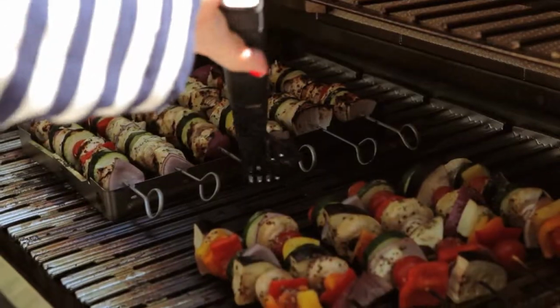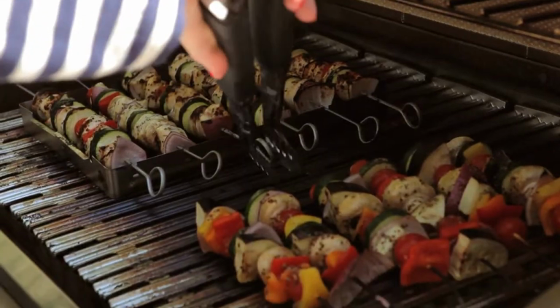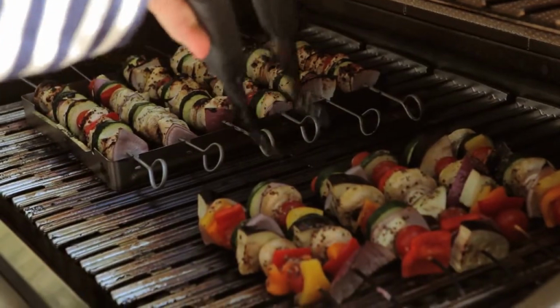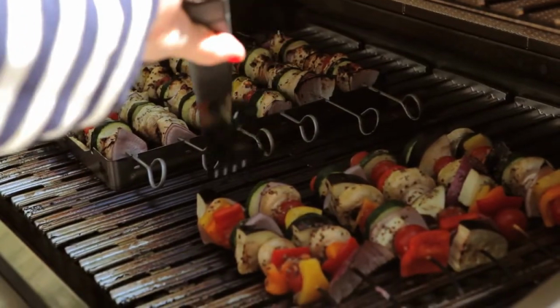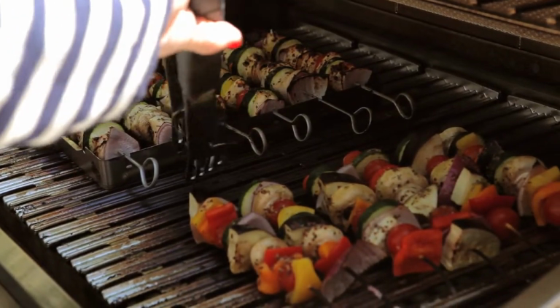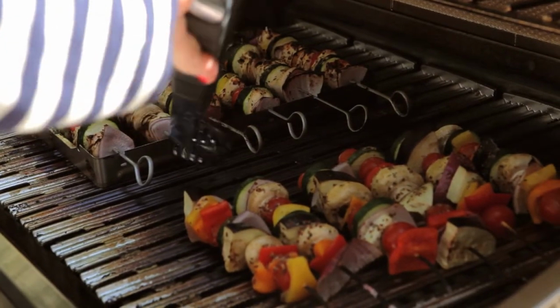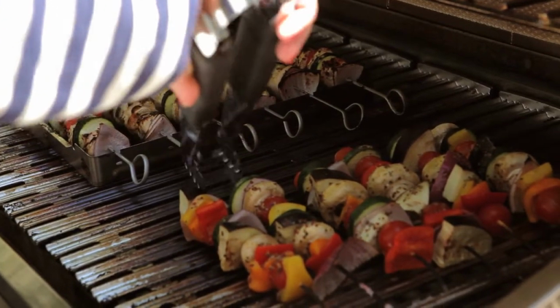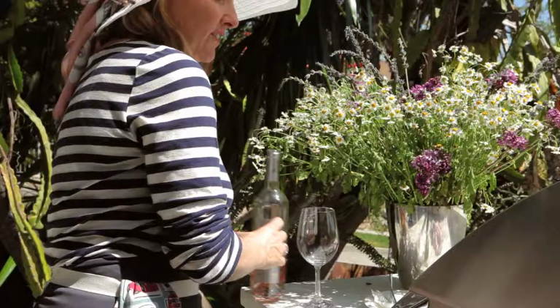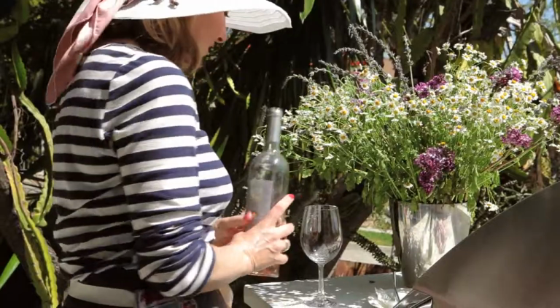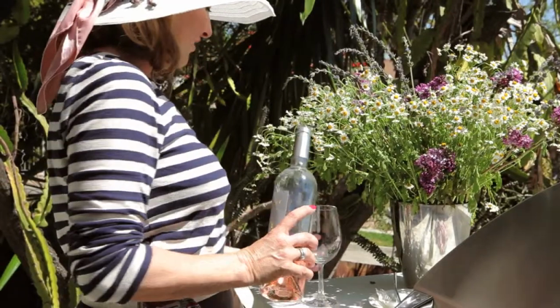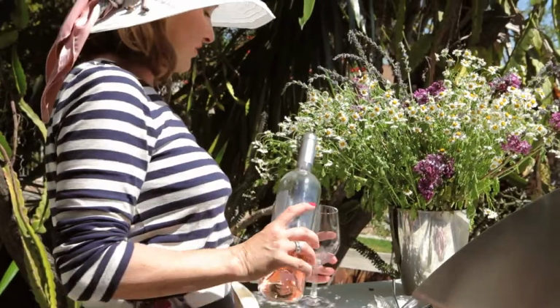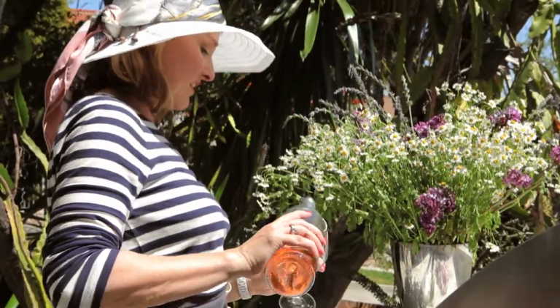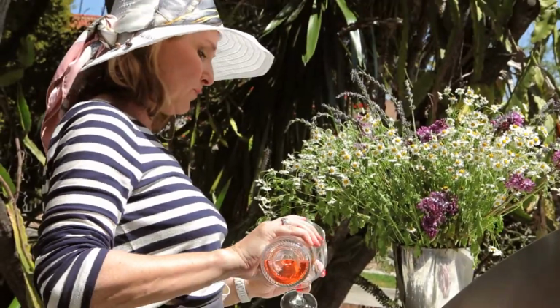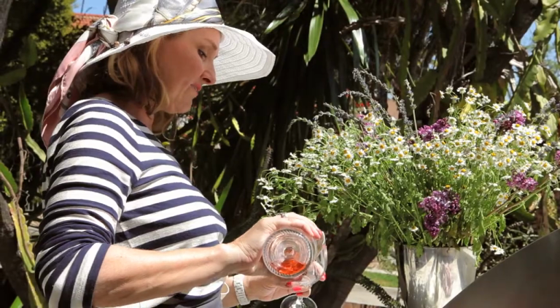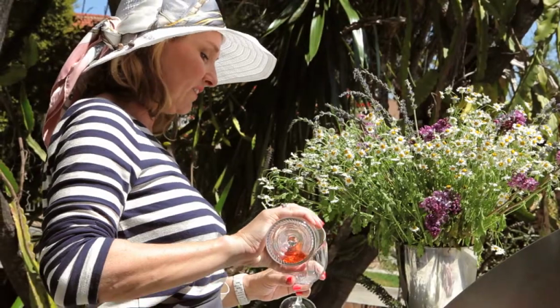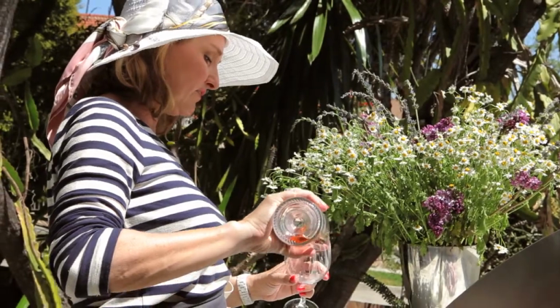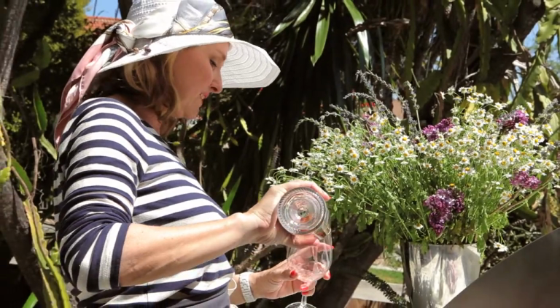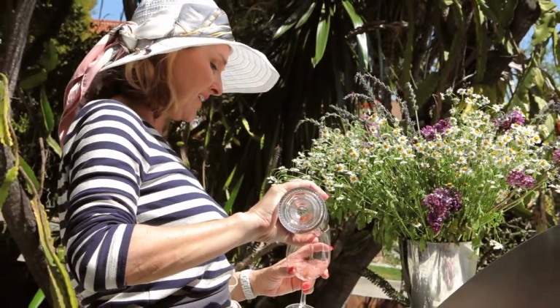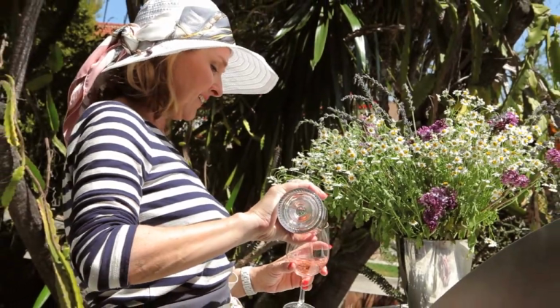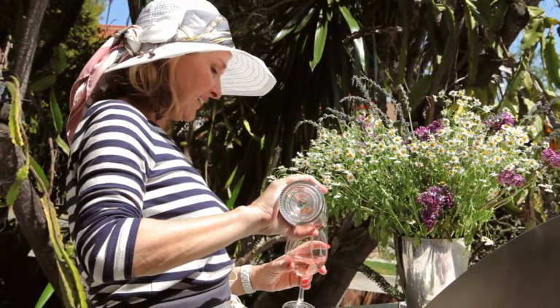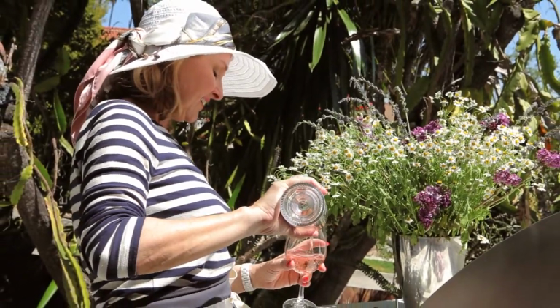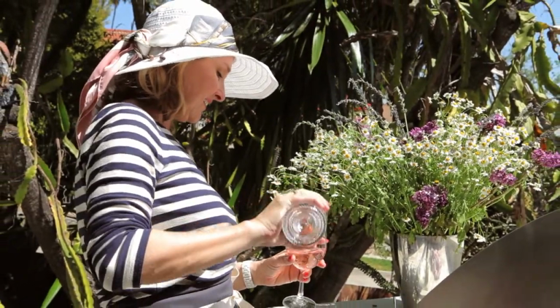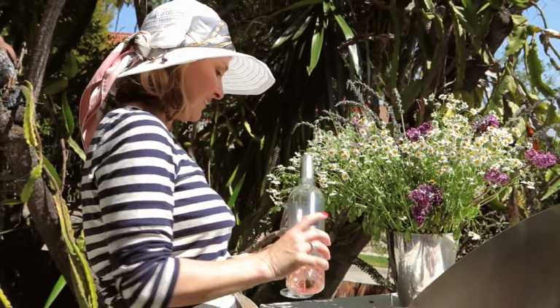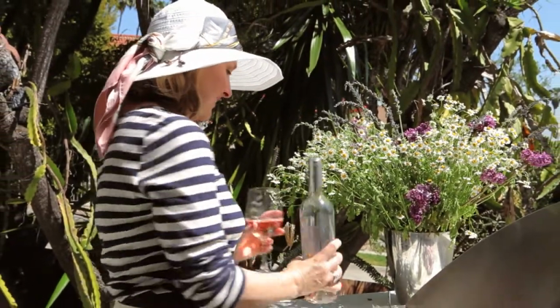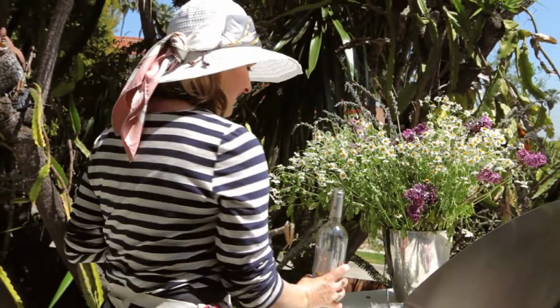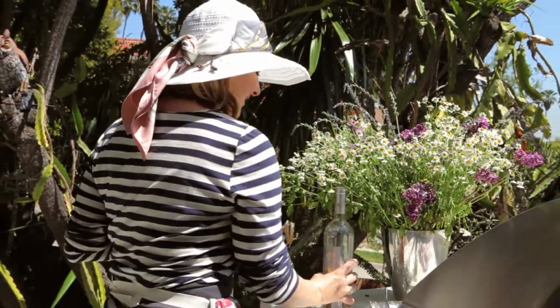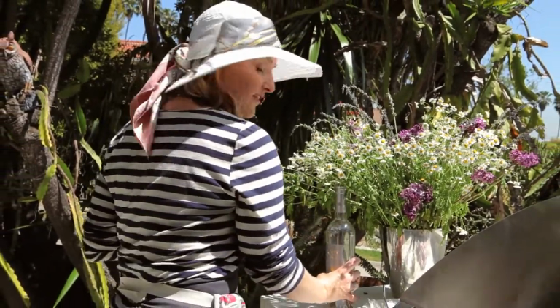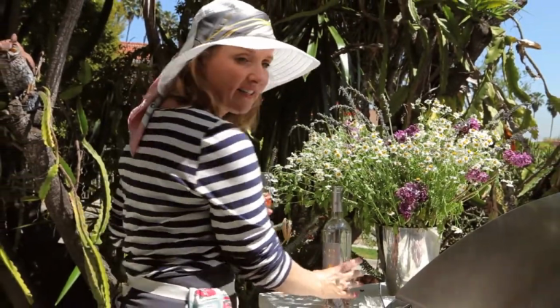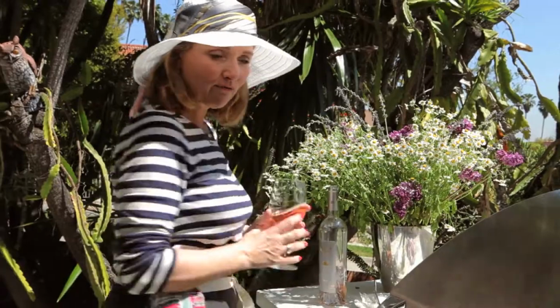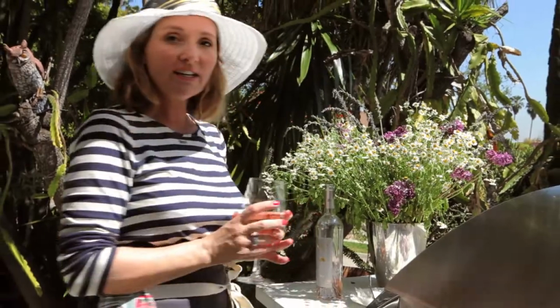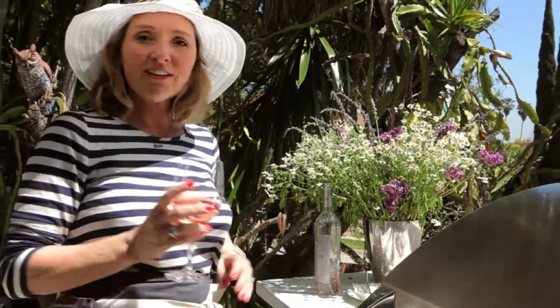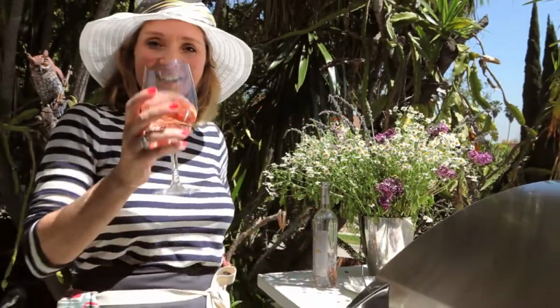That's good. So whilst that cooks, I'll pour myself a little glass of rosé. This is officially now rosé corner. Cheers.